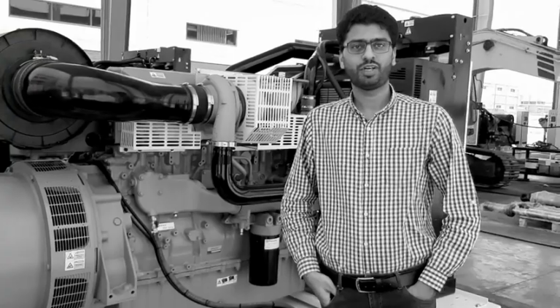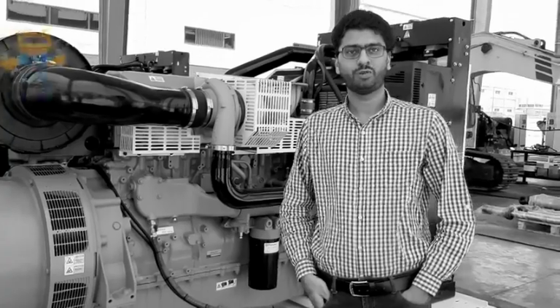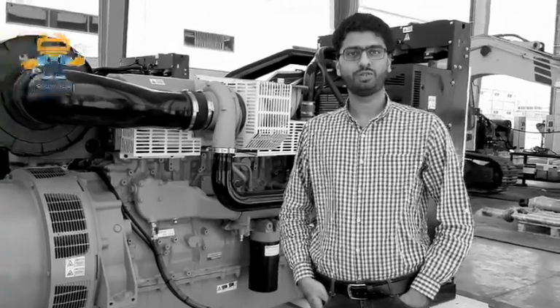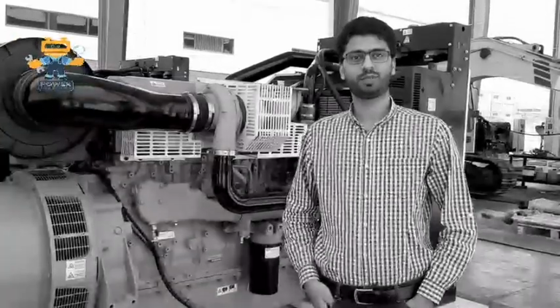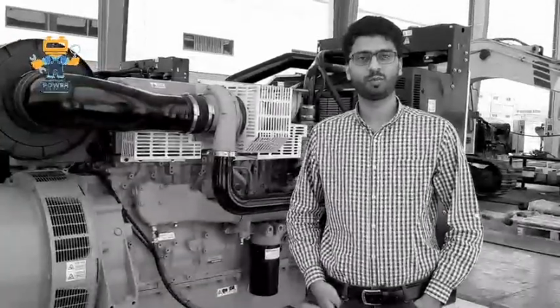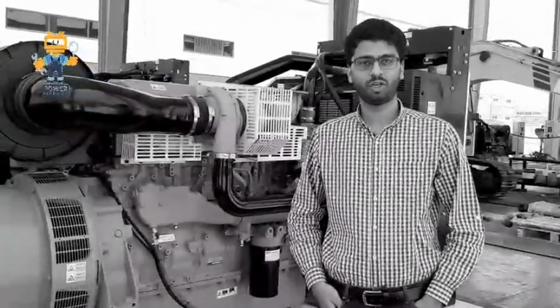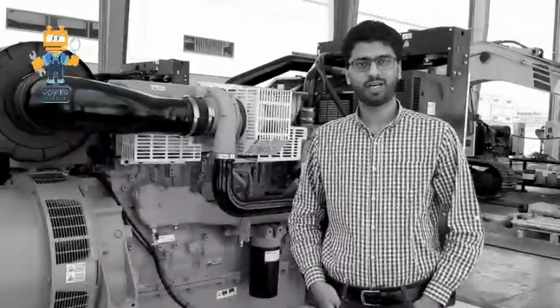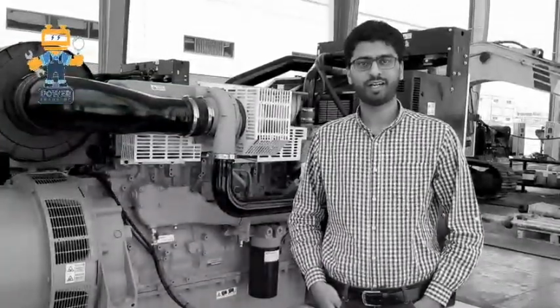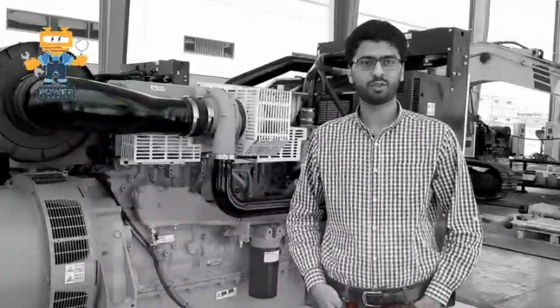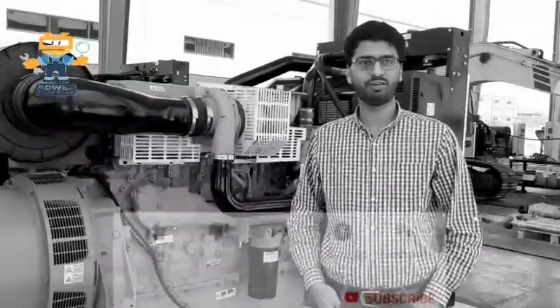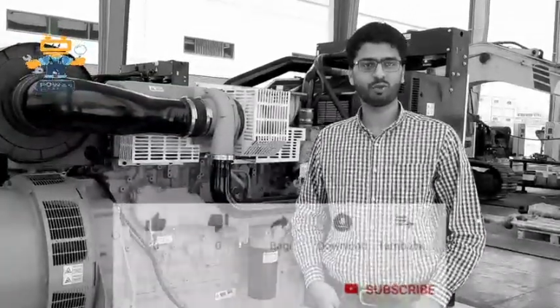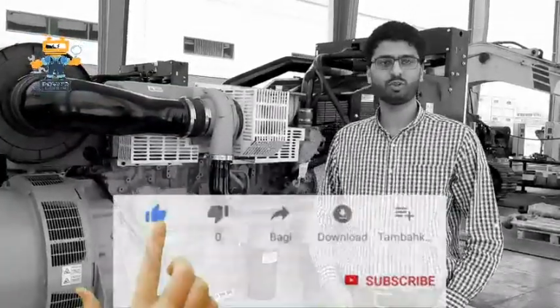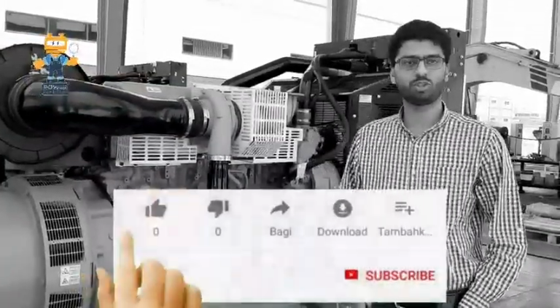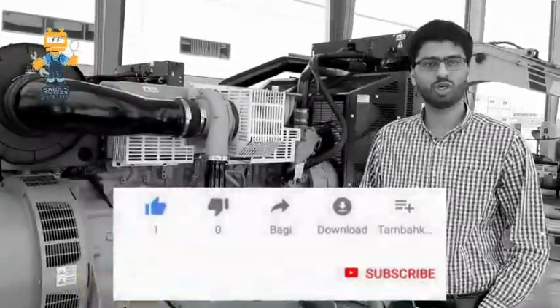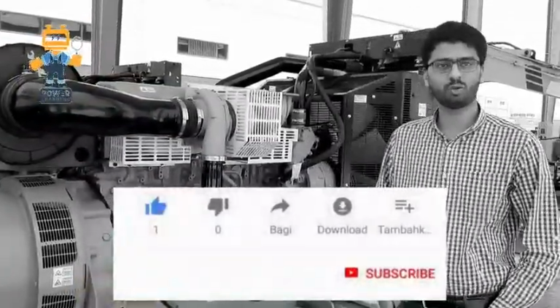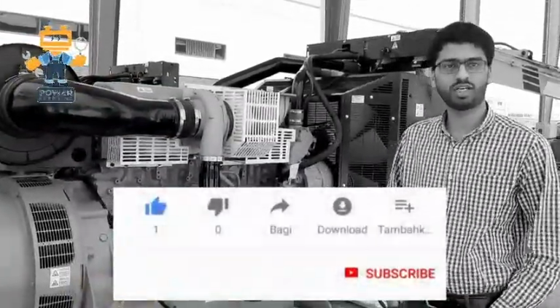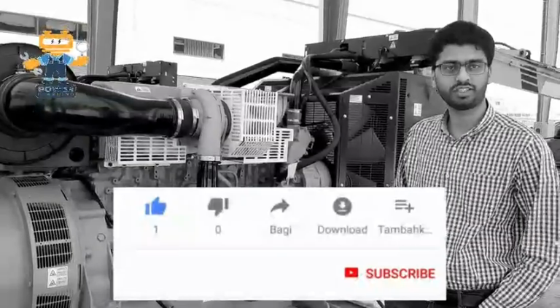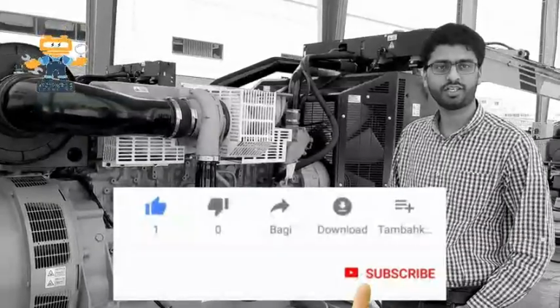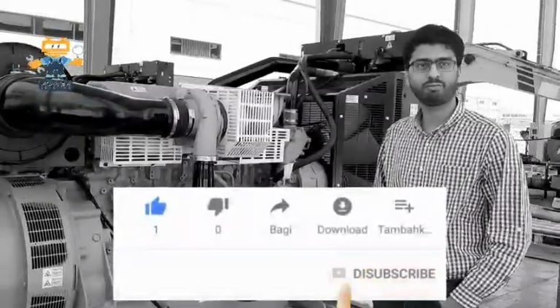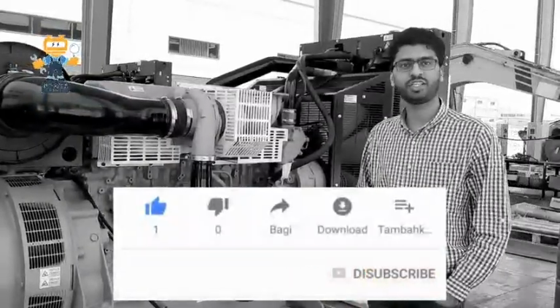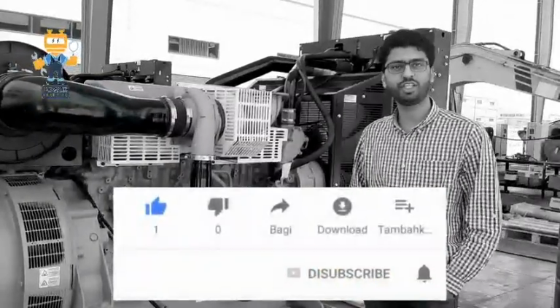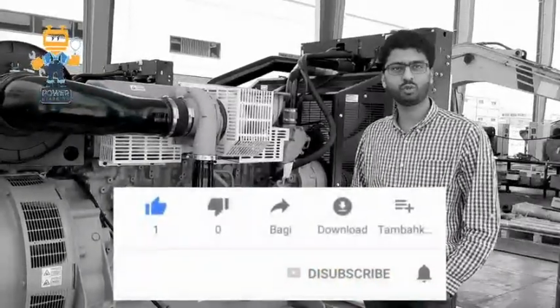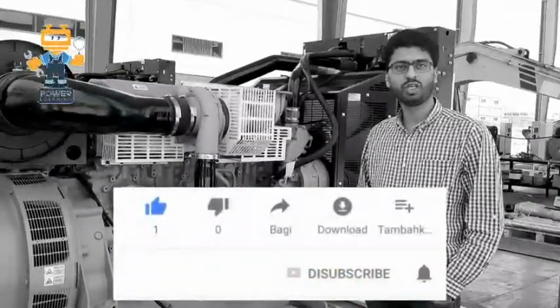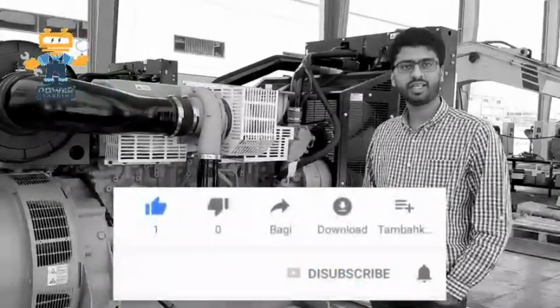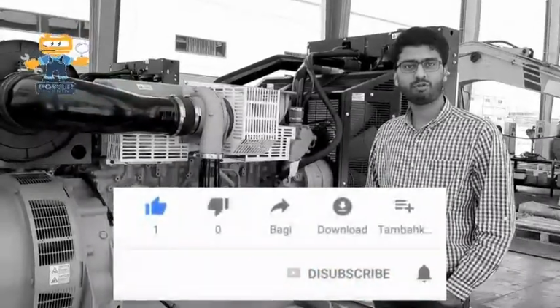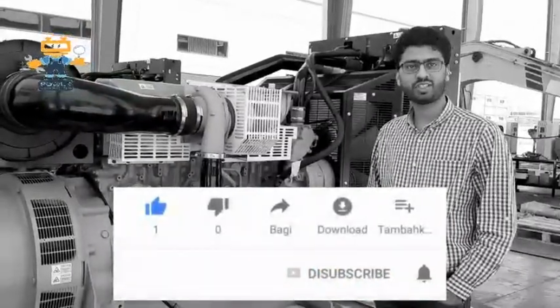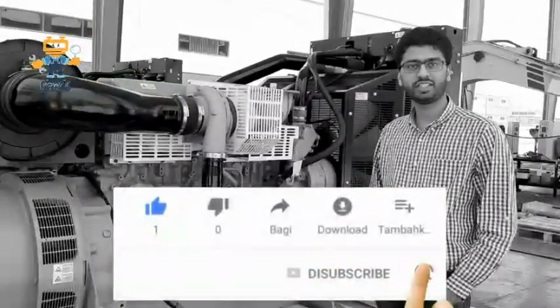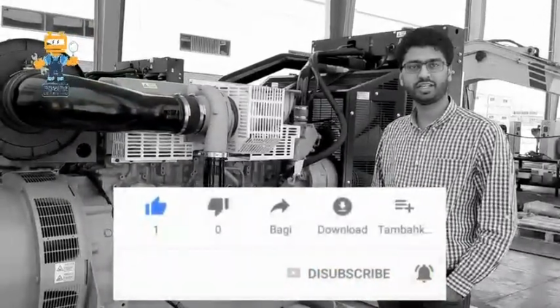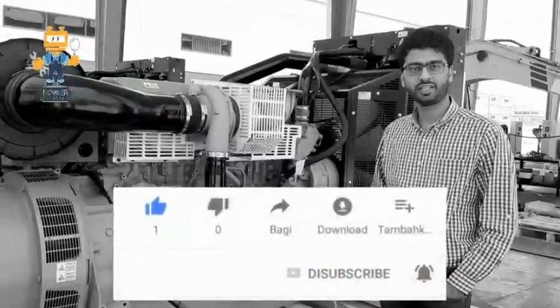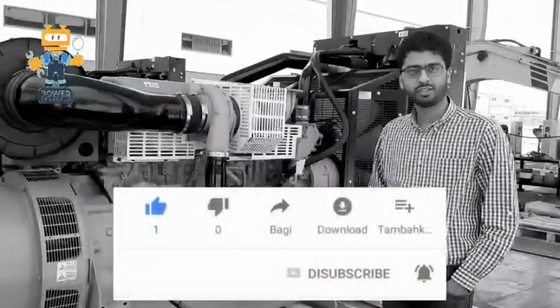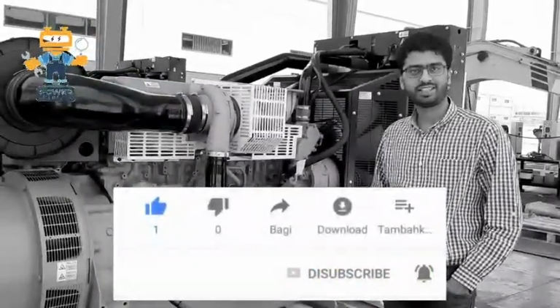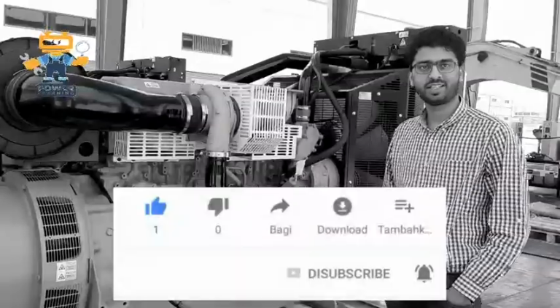Hello friends, how are you? Hope you all are fine. Today we are going to show you how to start a generator and what things we need to check before starting the generator. So let's start.